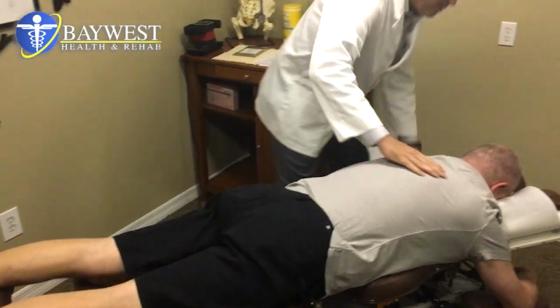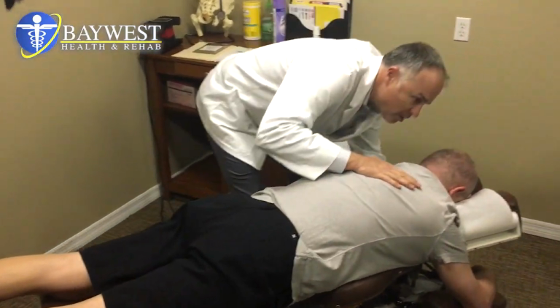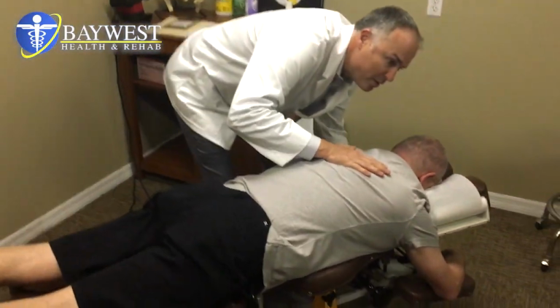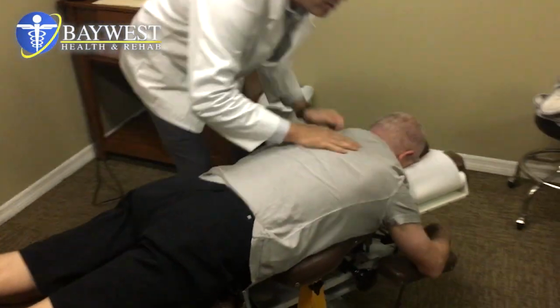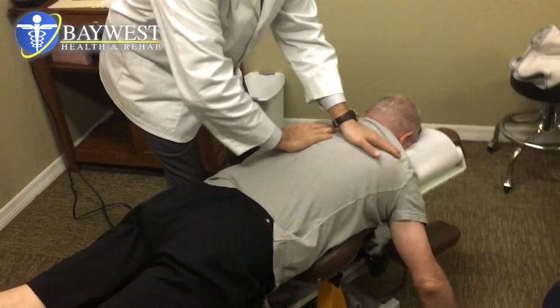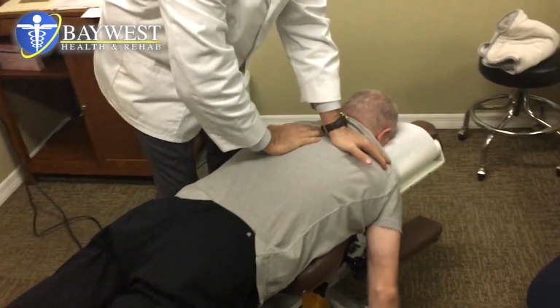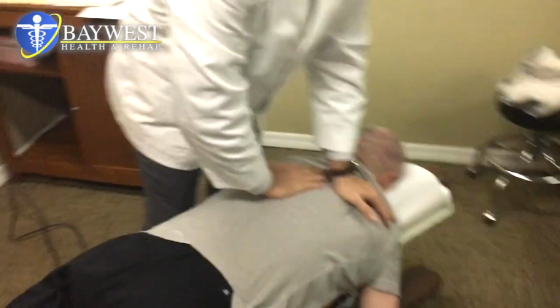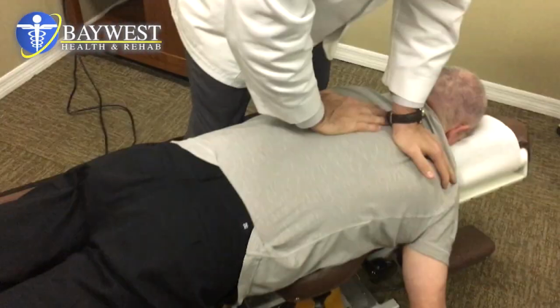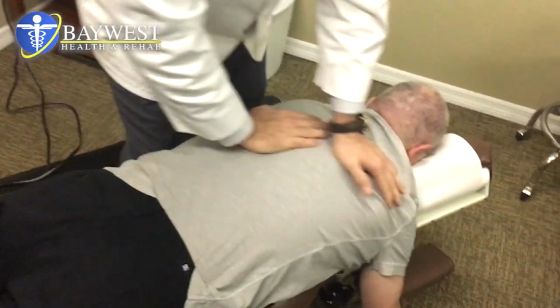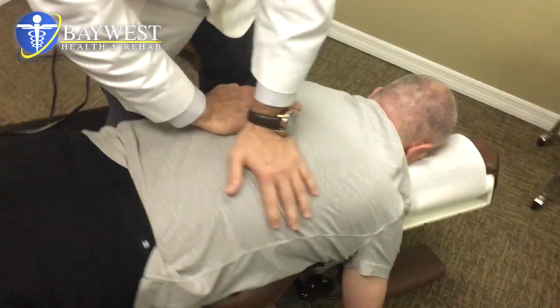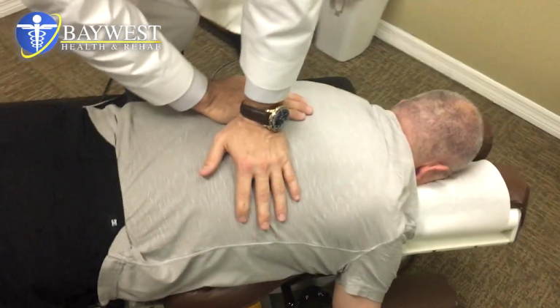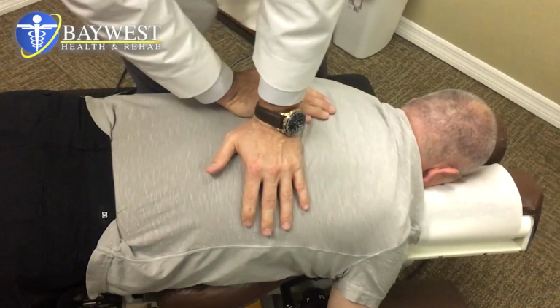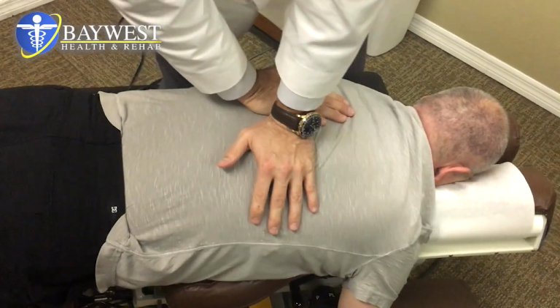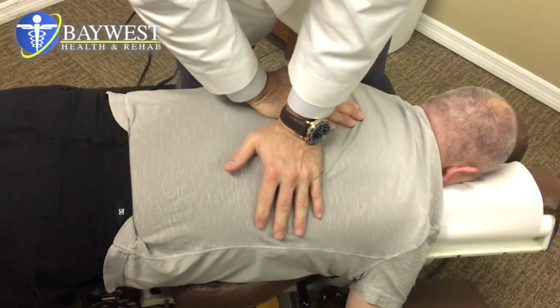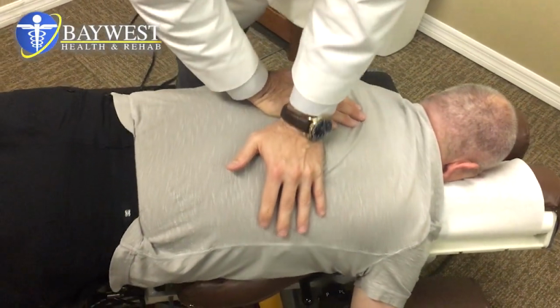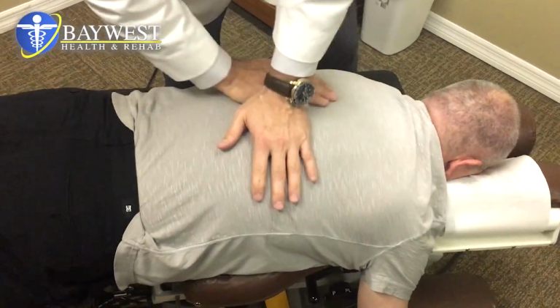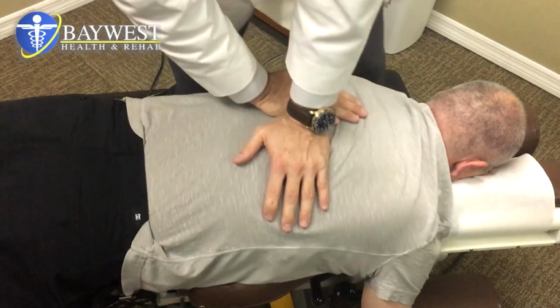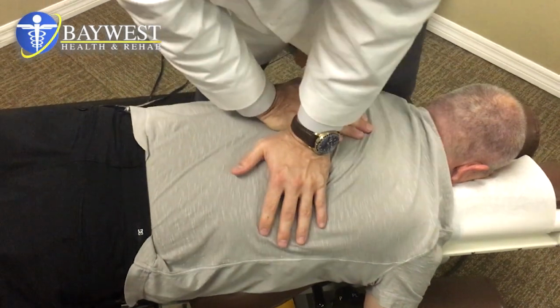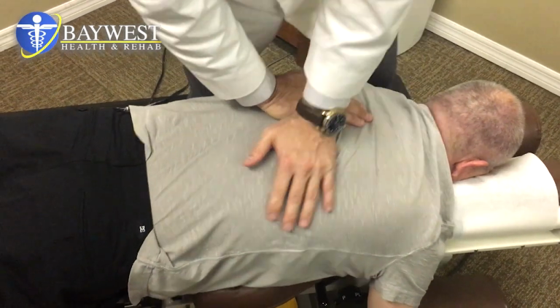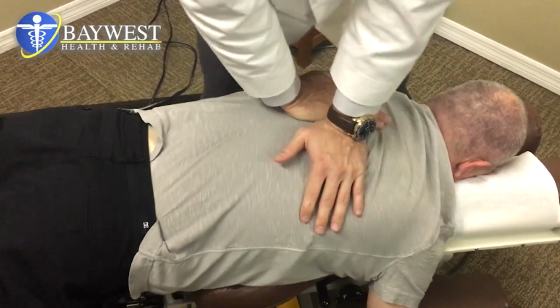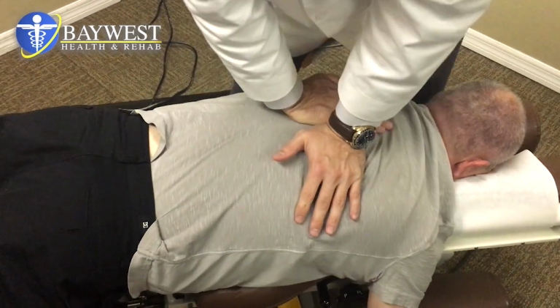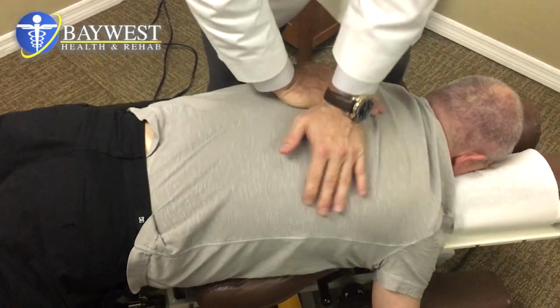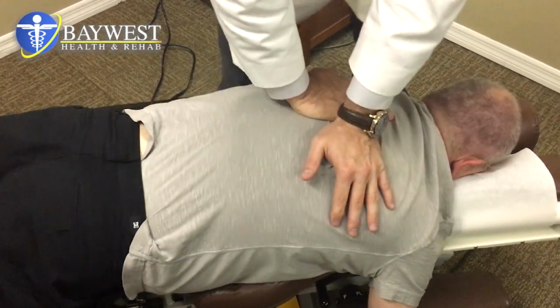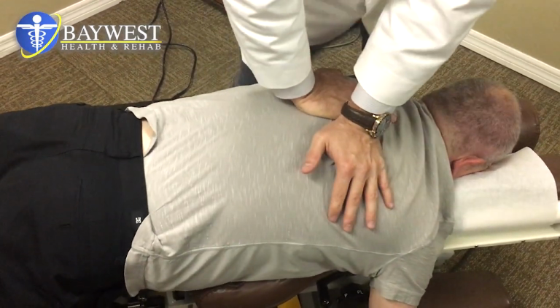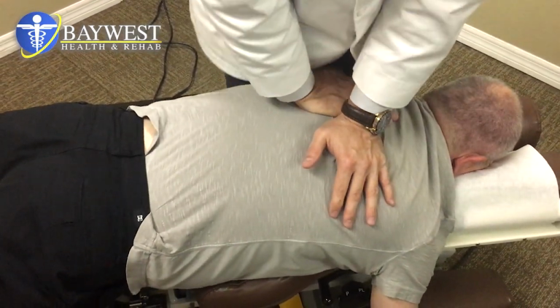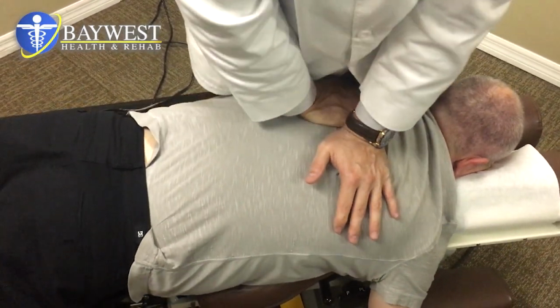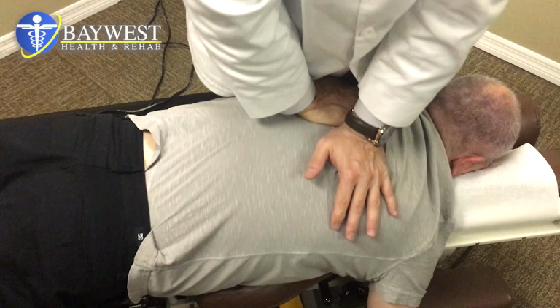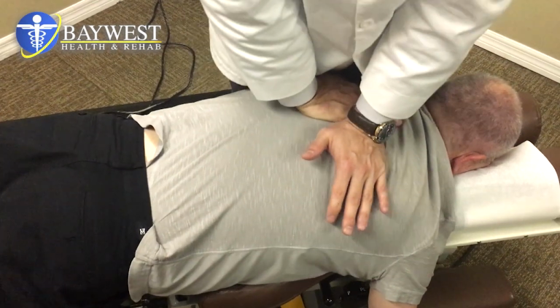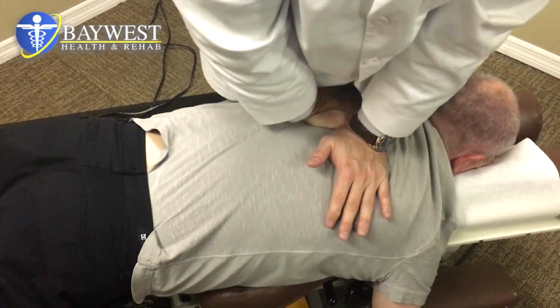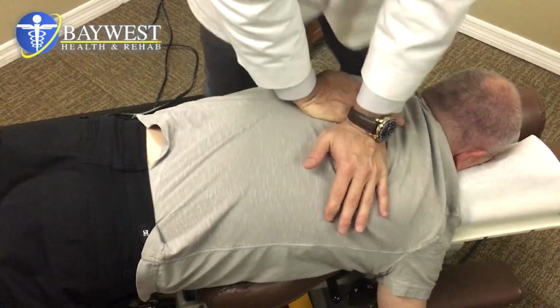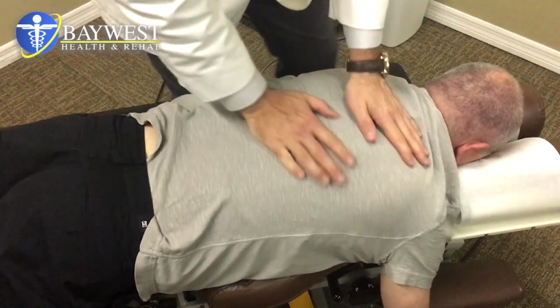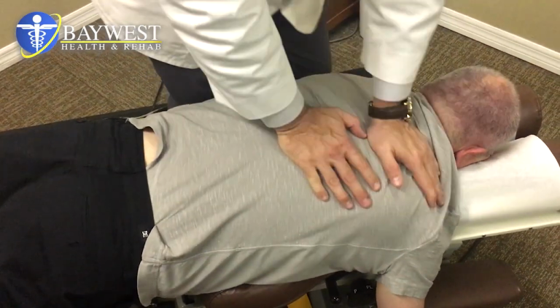Bring those arms all the way down for me, Darius. Breathe in. Let it go all the way. More, all the way. There we go.